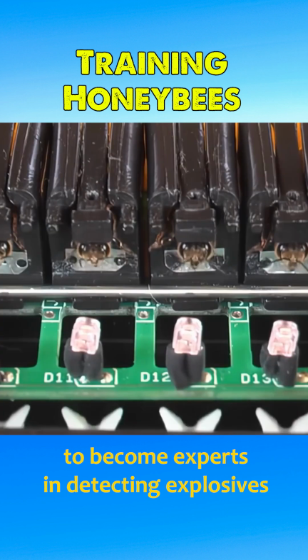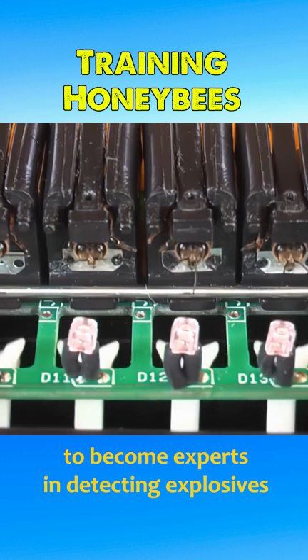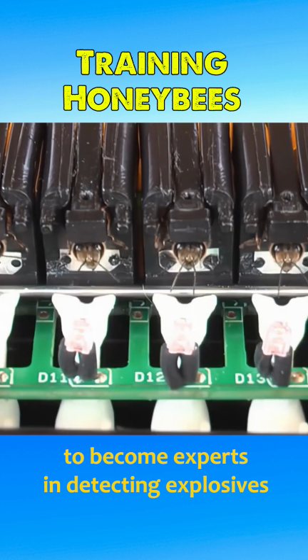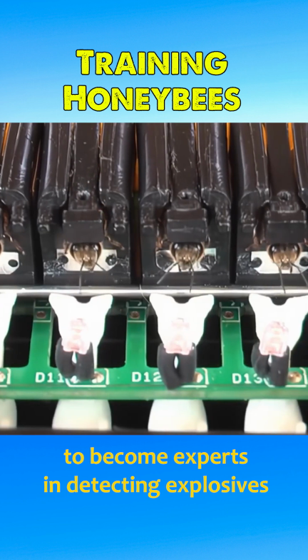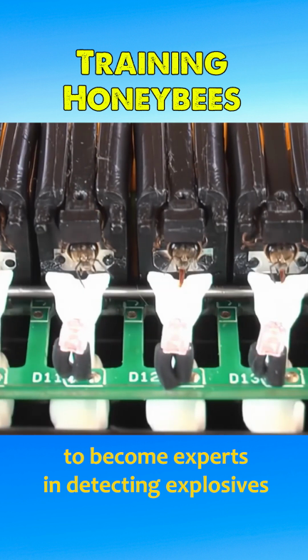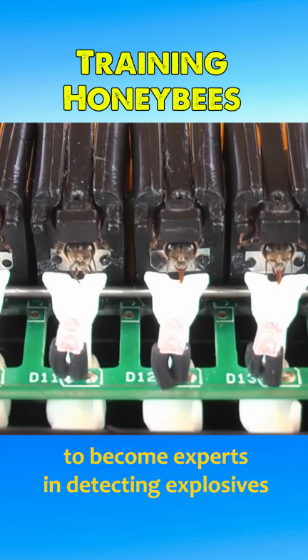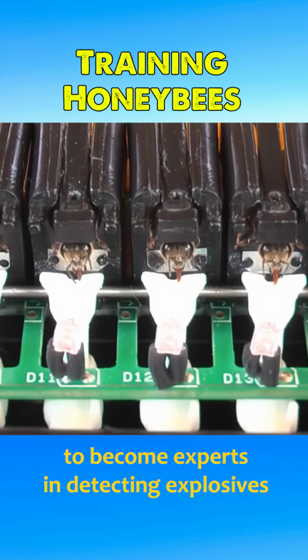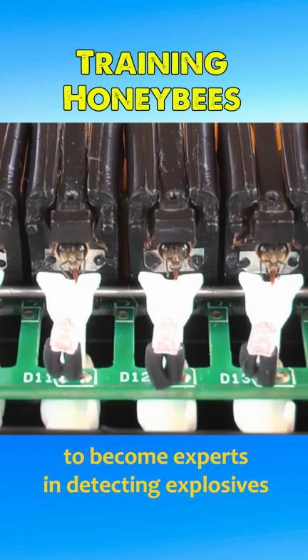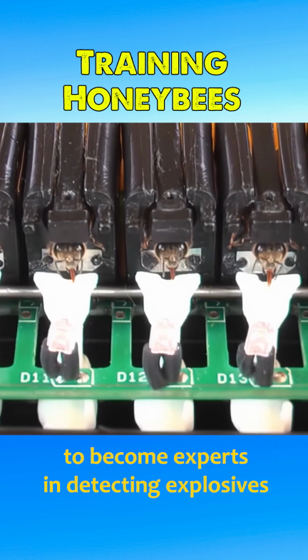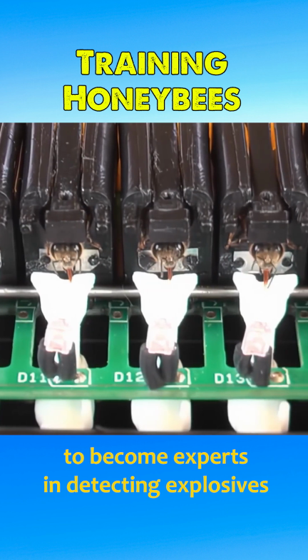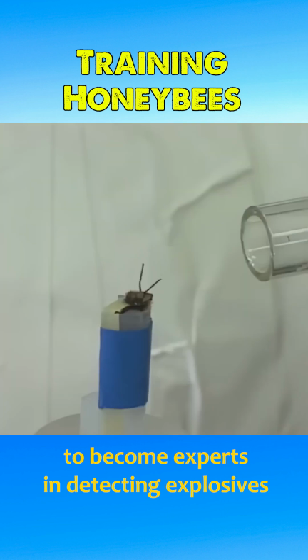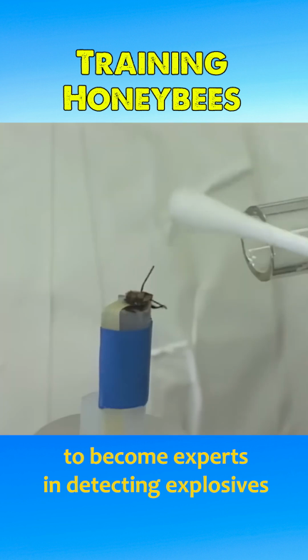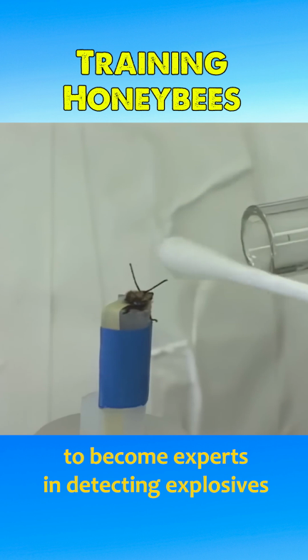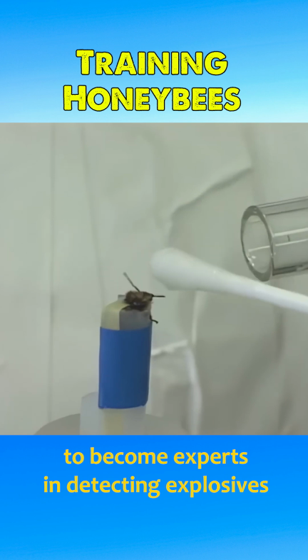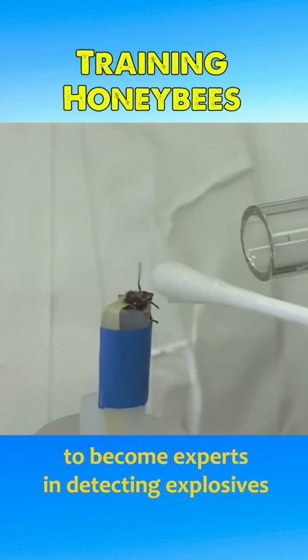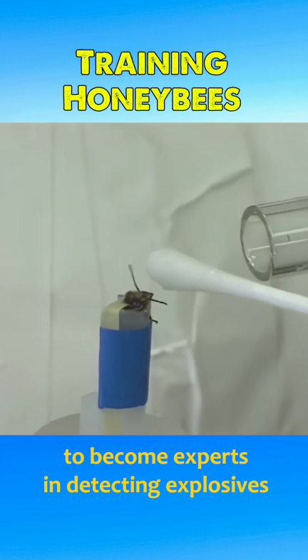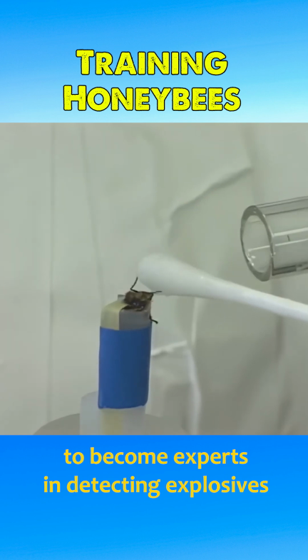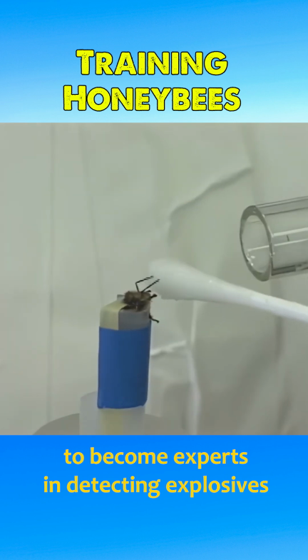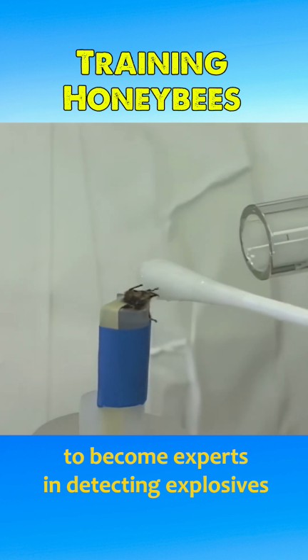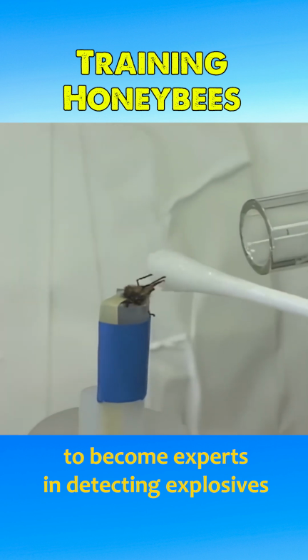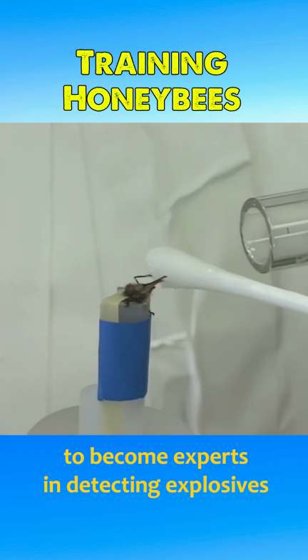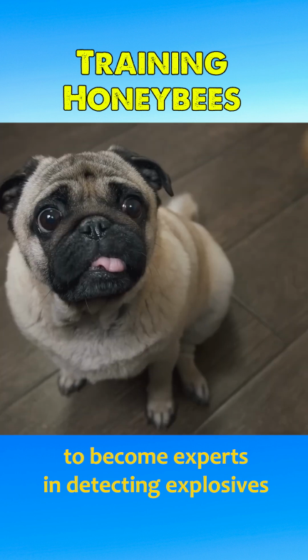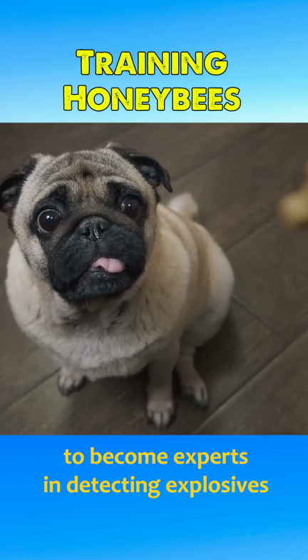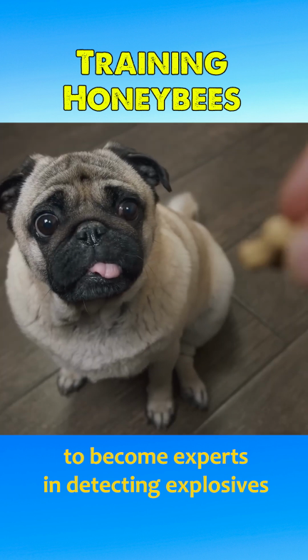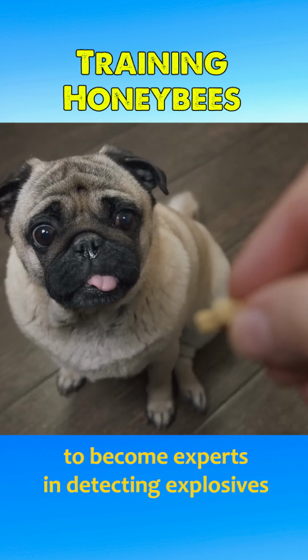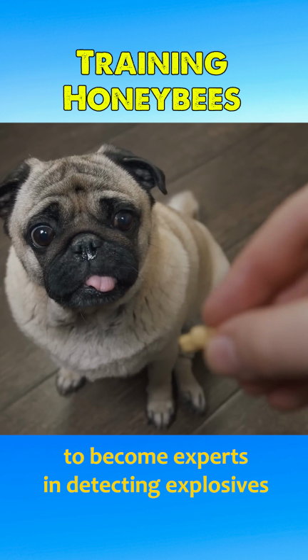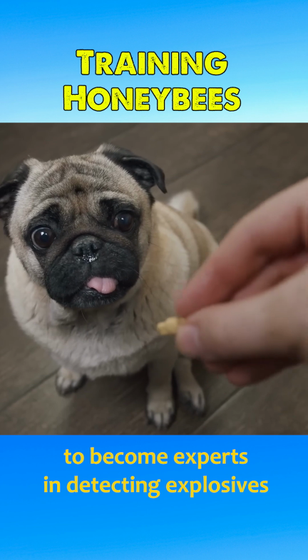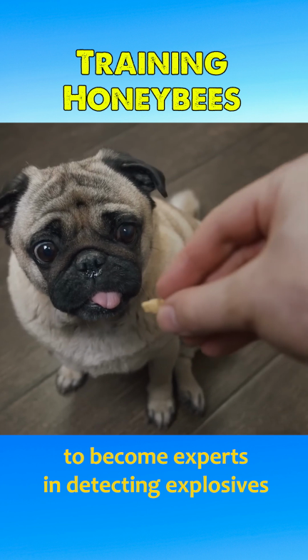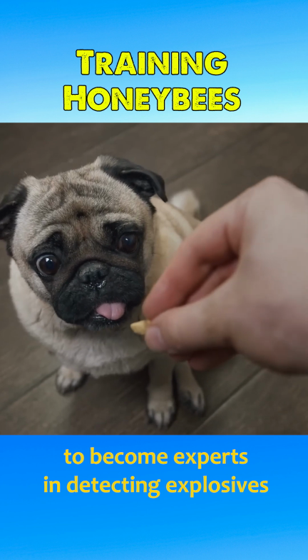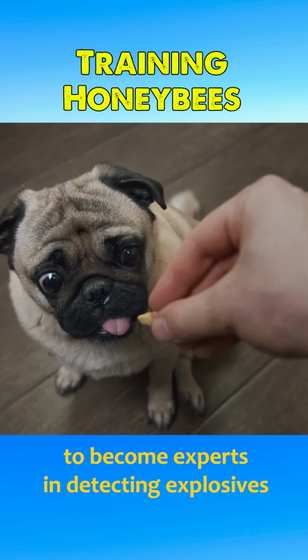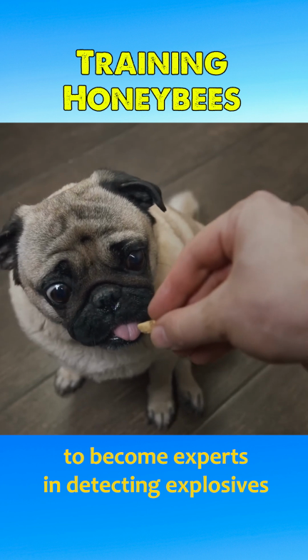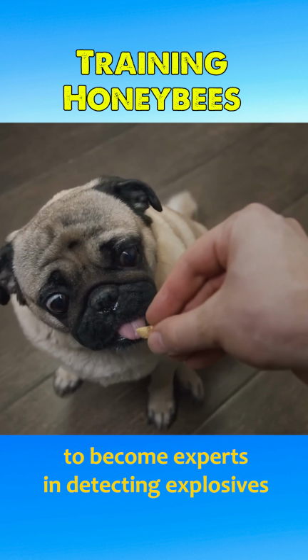During training, the bees are exposed to the scent of explosives for 6 seconds and rewarded with sugar water during the last 3 seconds. This approach is similar to the positive reinforcement method often used in dog training.